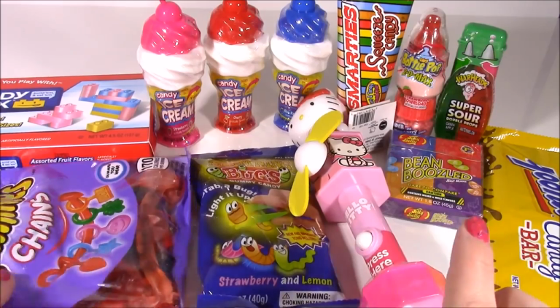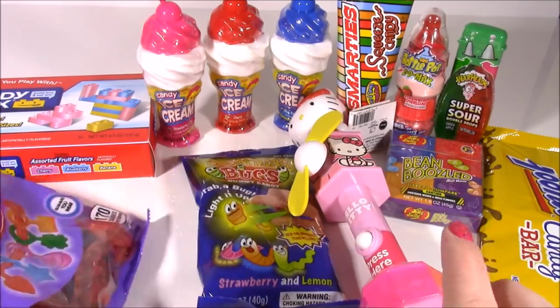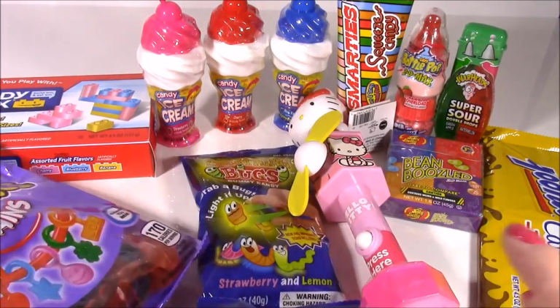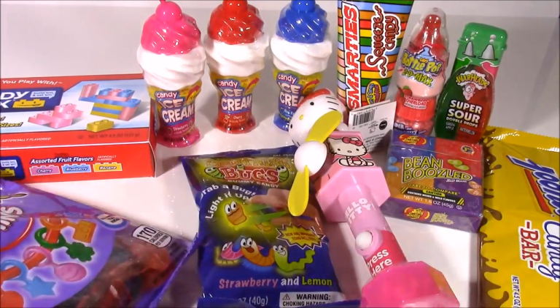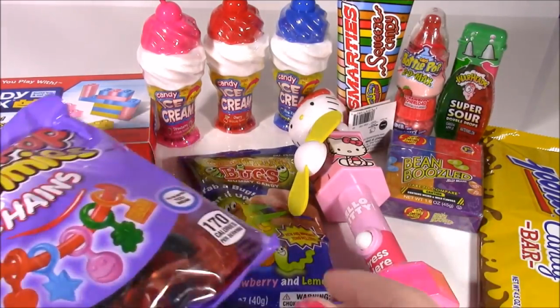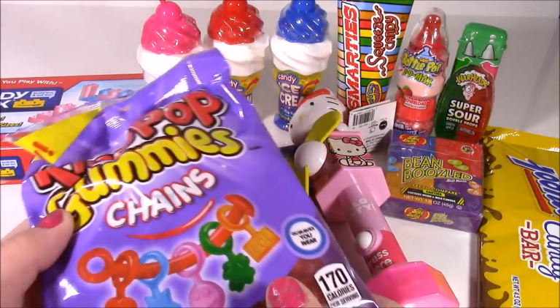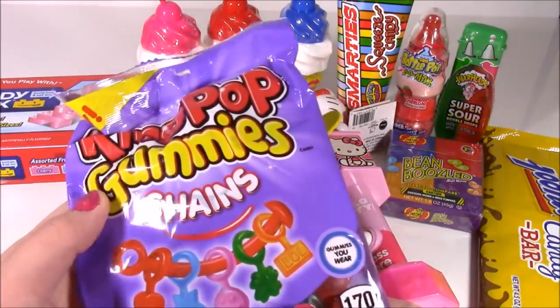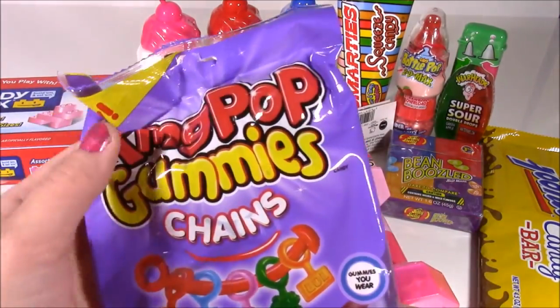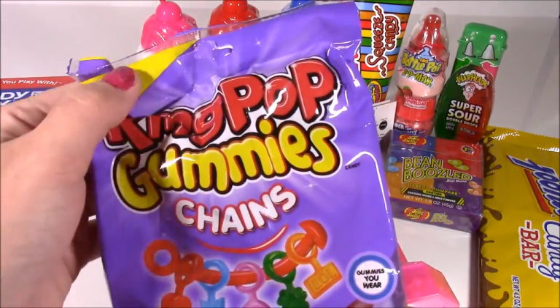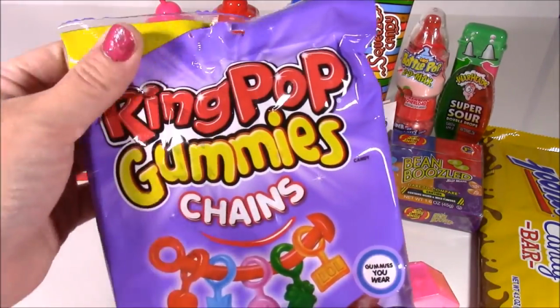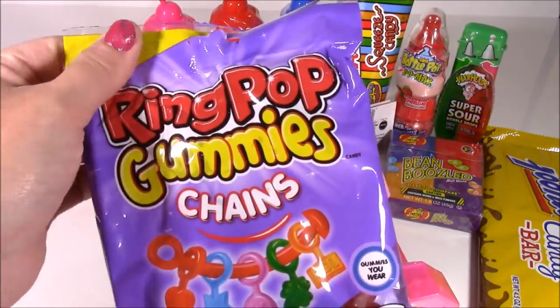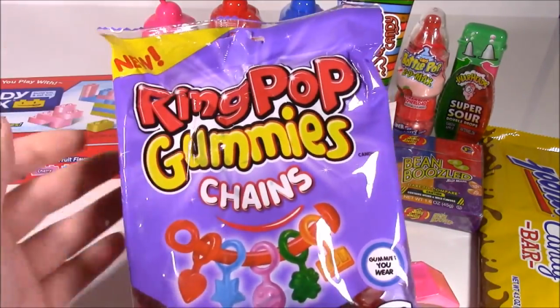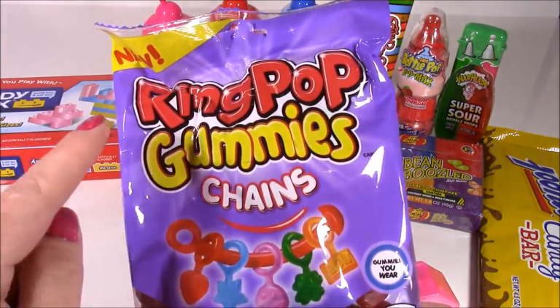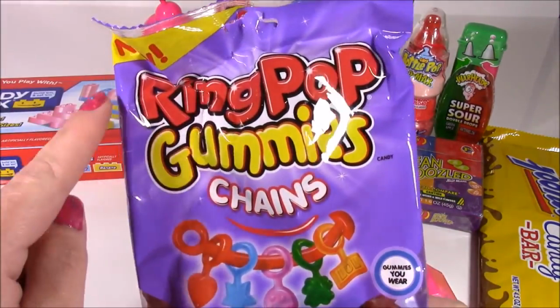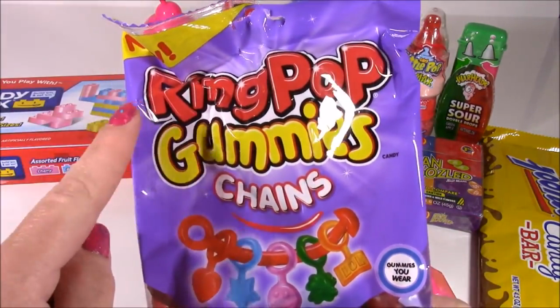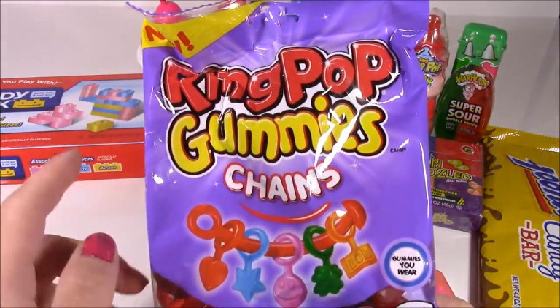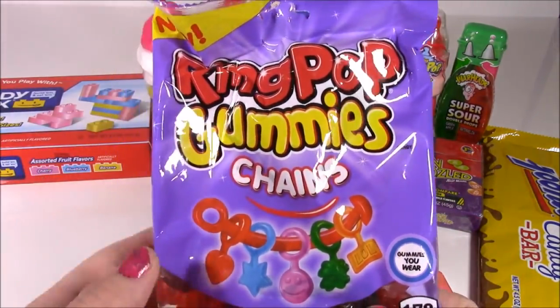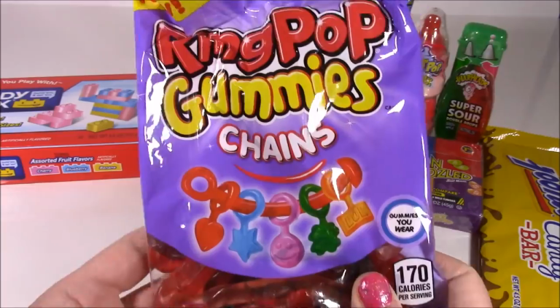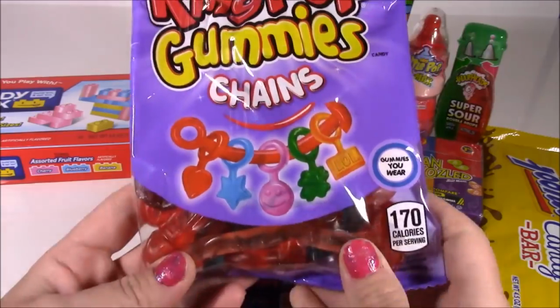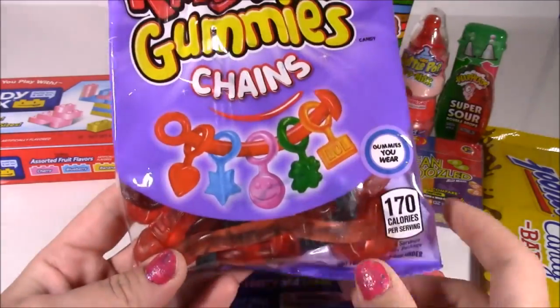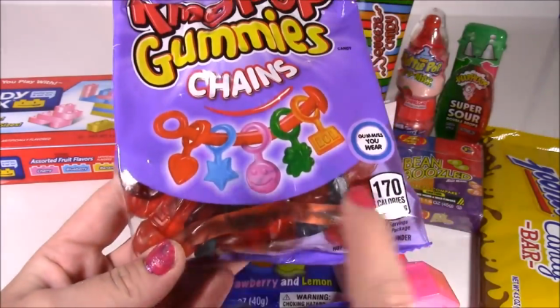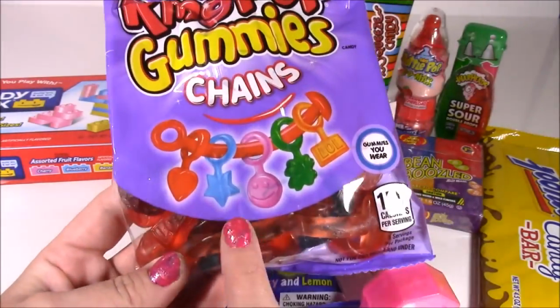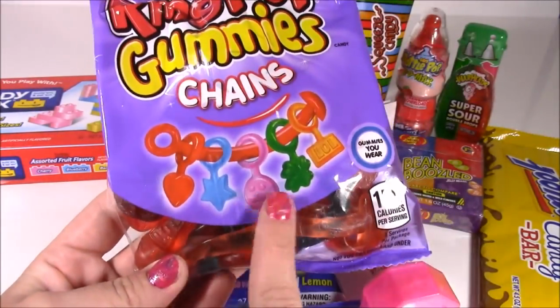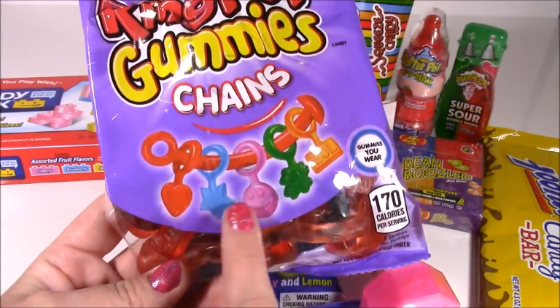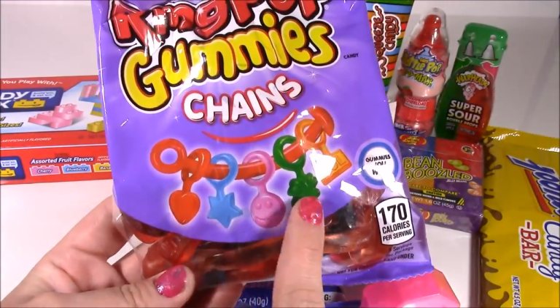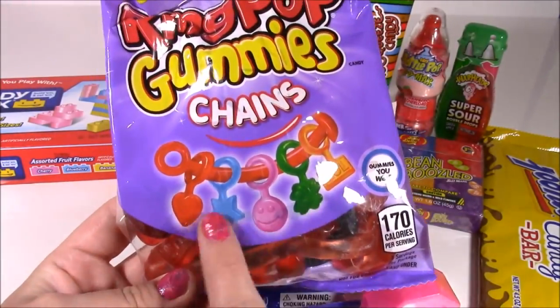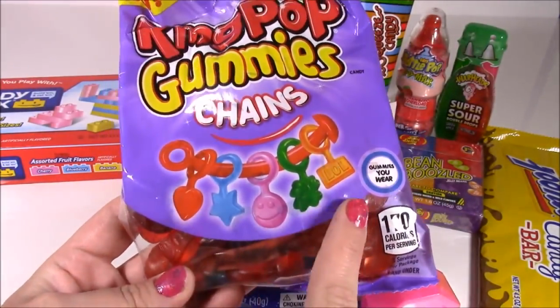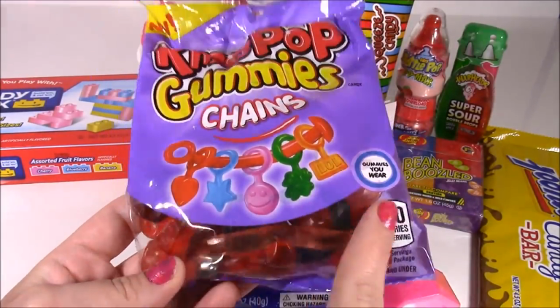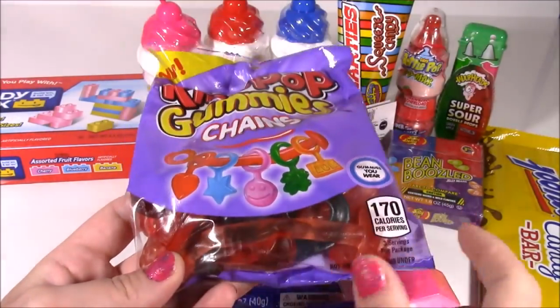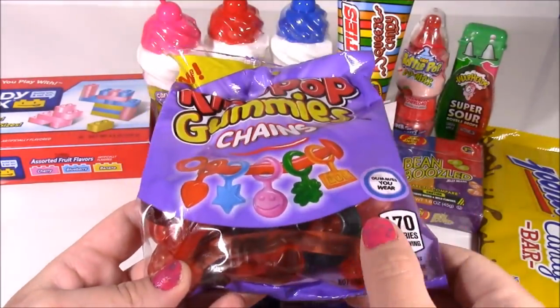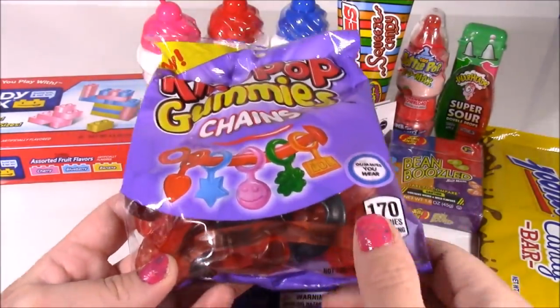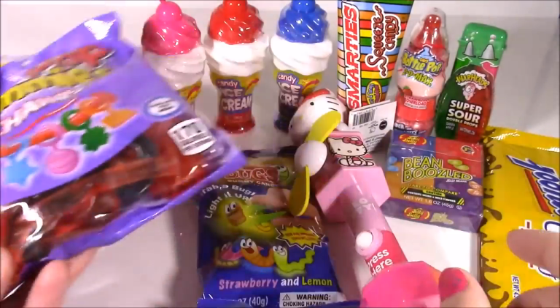We have tons of new ones. Look at these — they're brand new. Ring Pop Gummy Charms. You can make a little necklace with all those cute gummies.